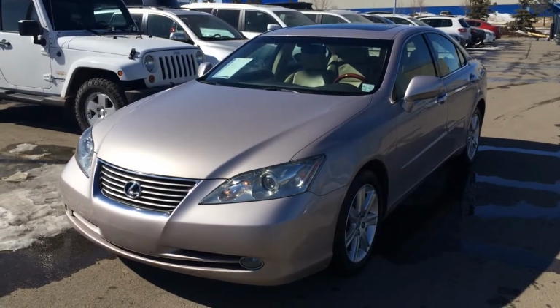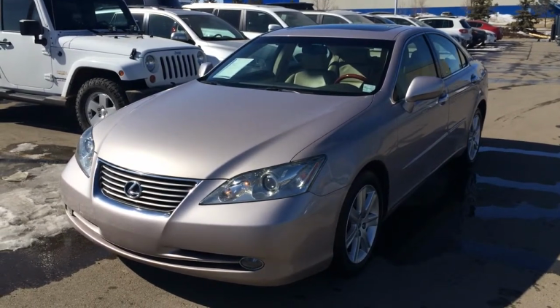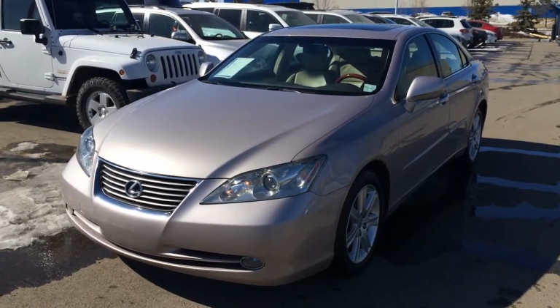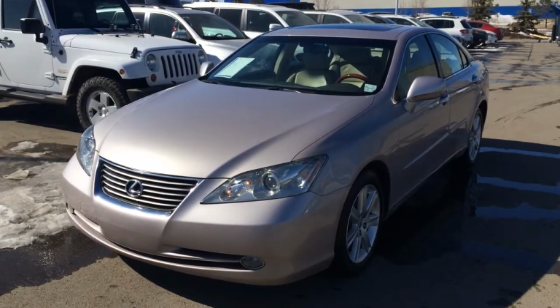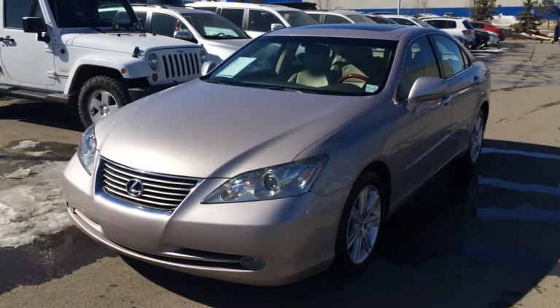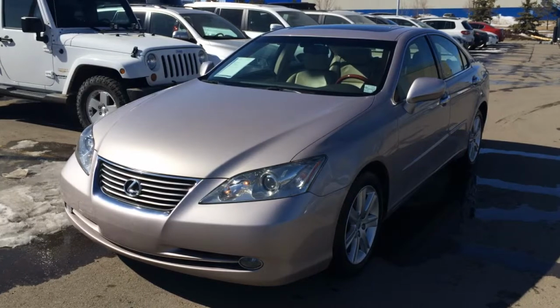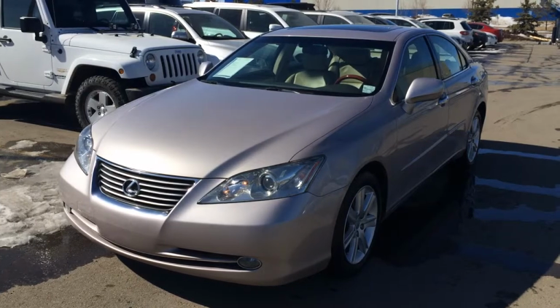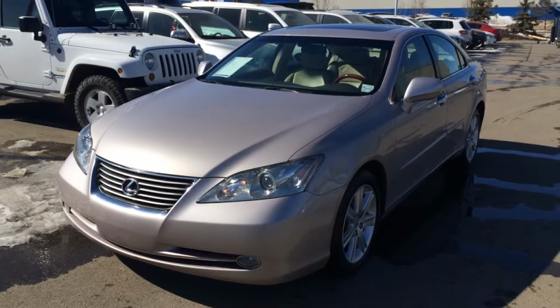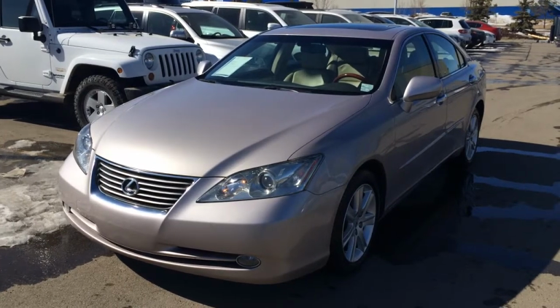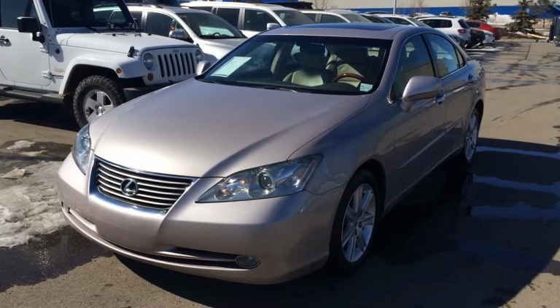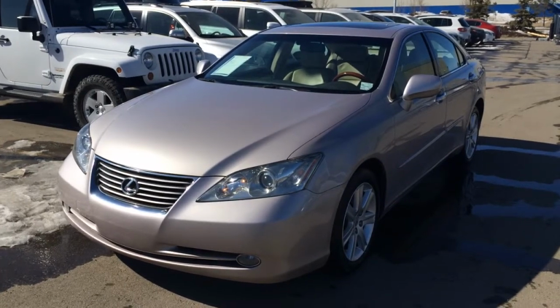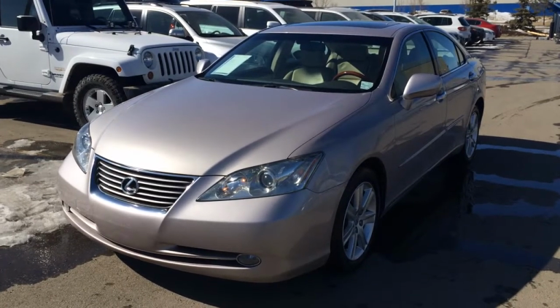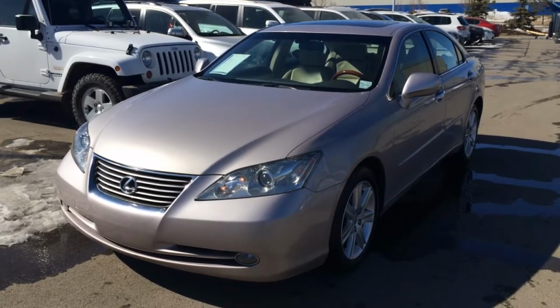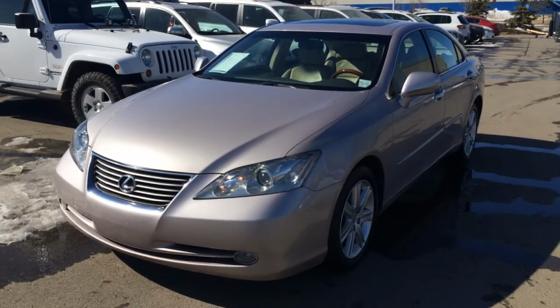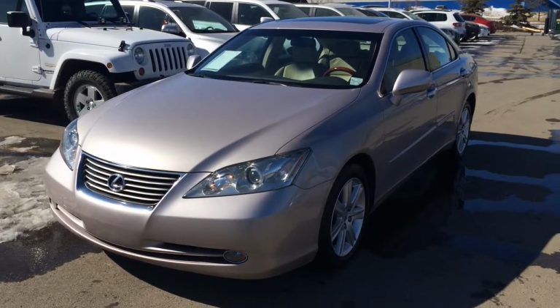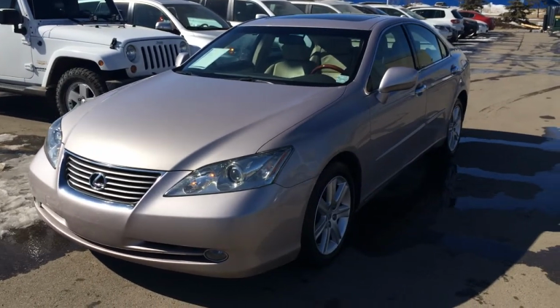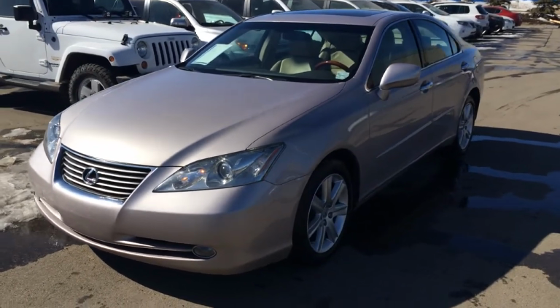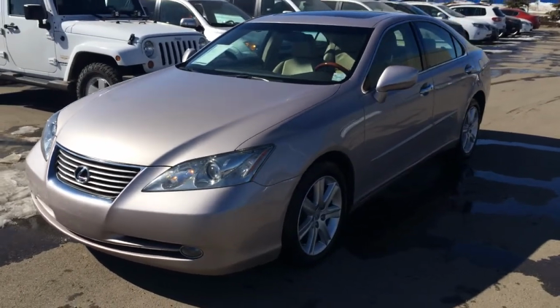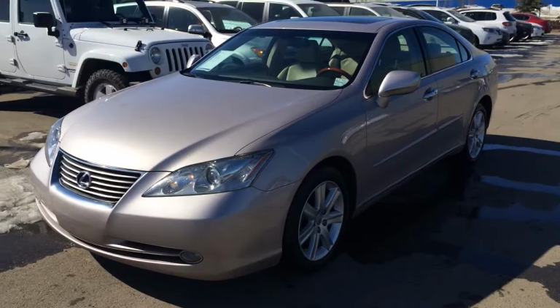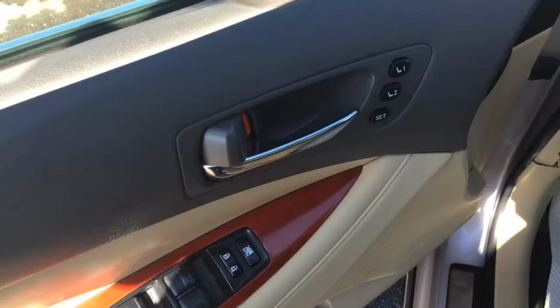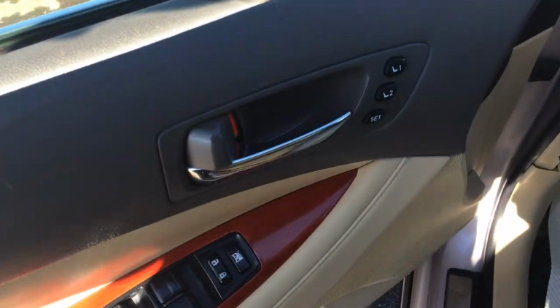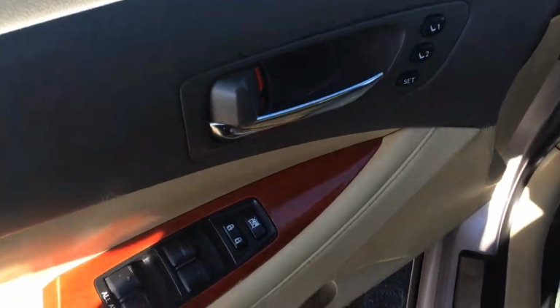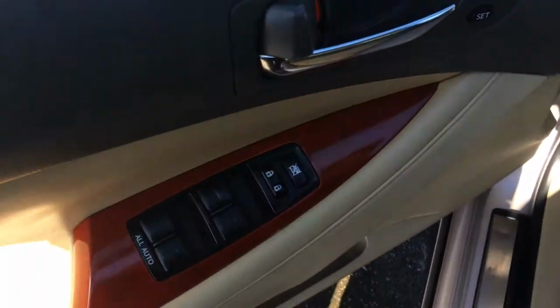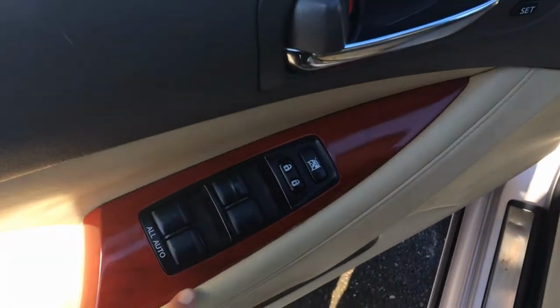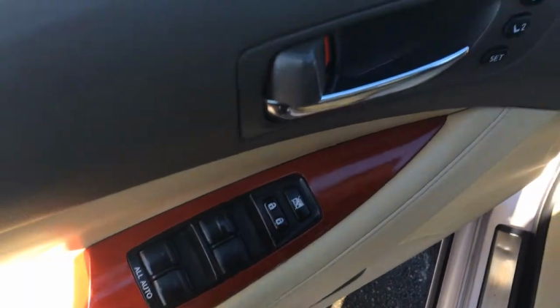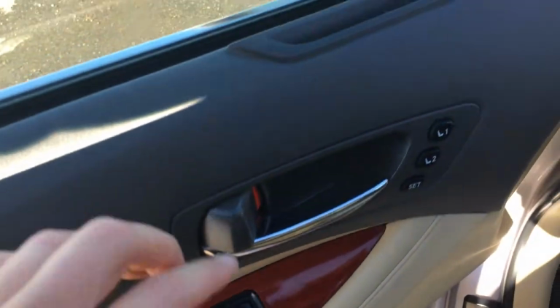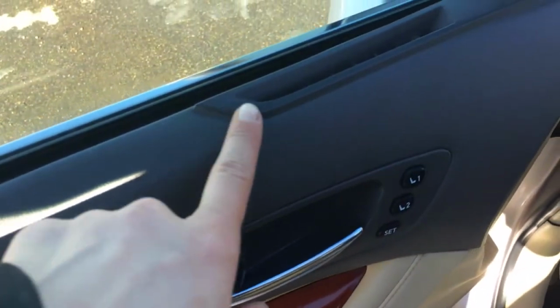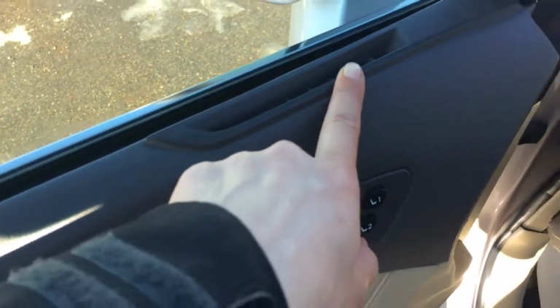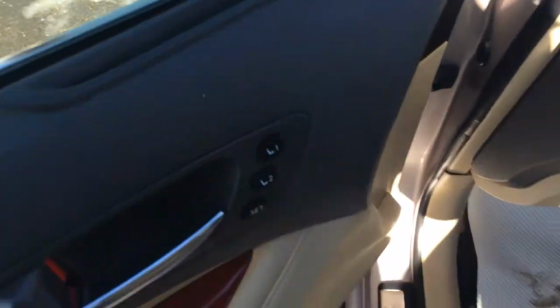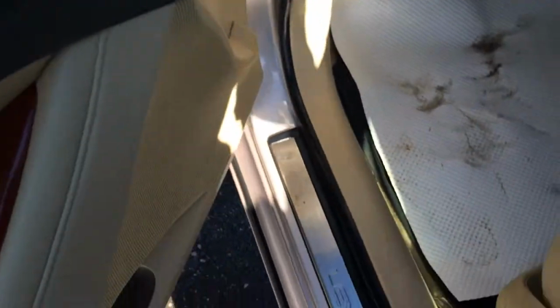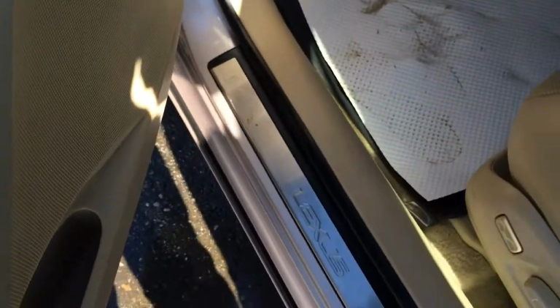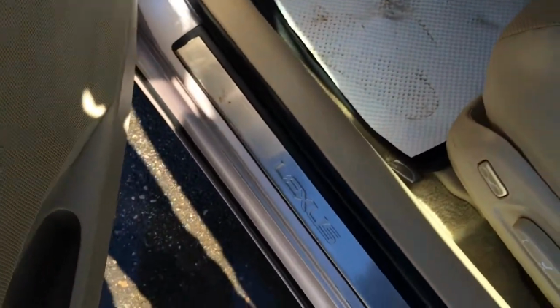We have the Silver Moonshell Mica exterior, cashmere leather inside with wood trim. It's a four-door, five-passenger vehicle with powered windows and locks, side window defoggers, and Lexus scuff plates.